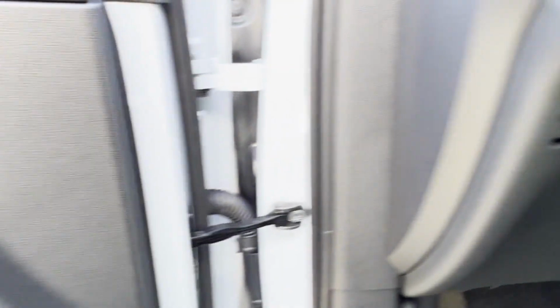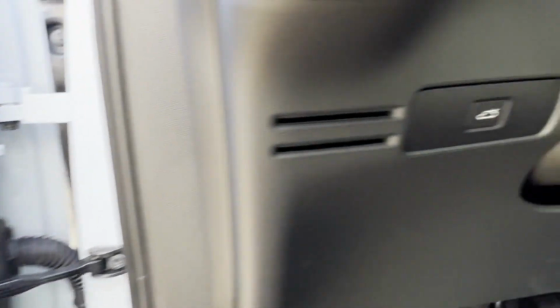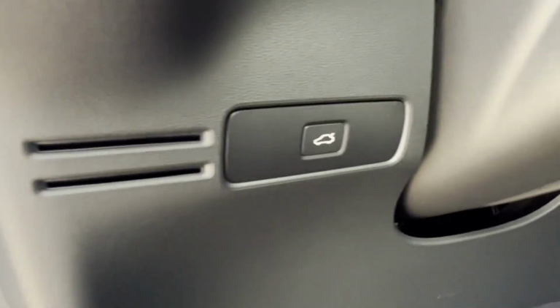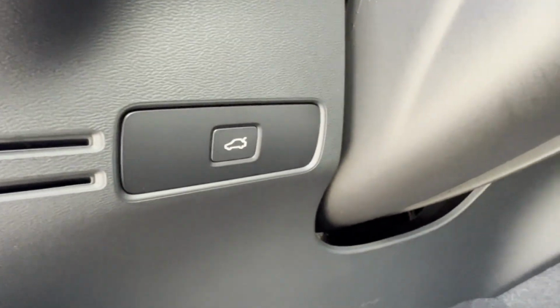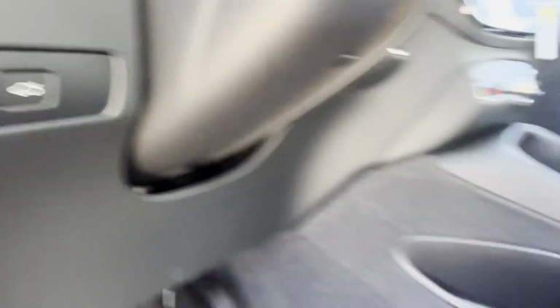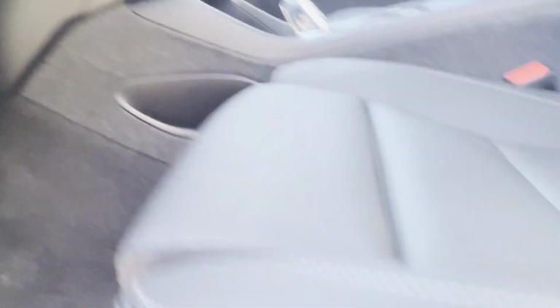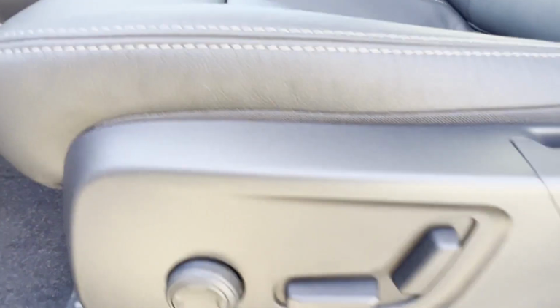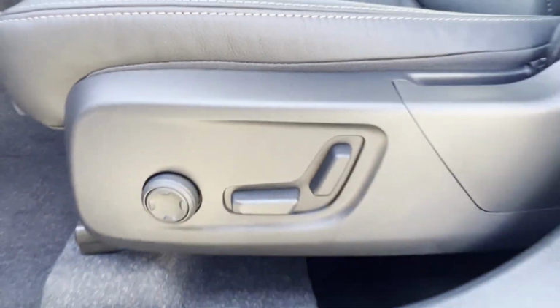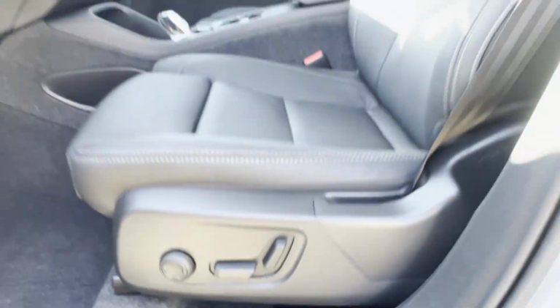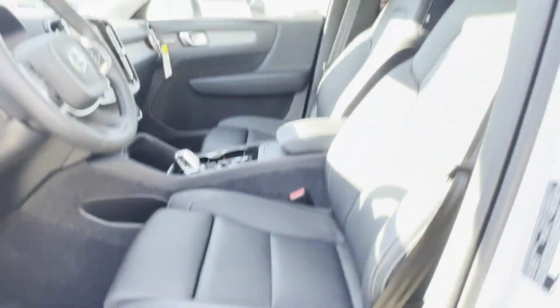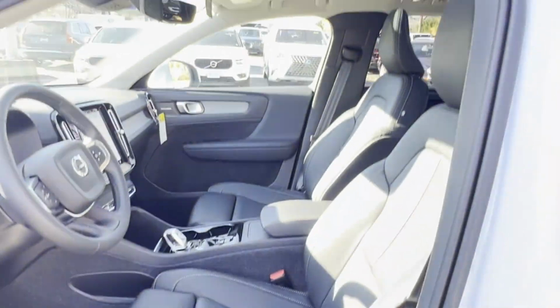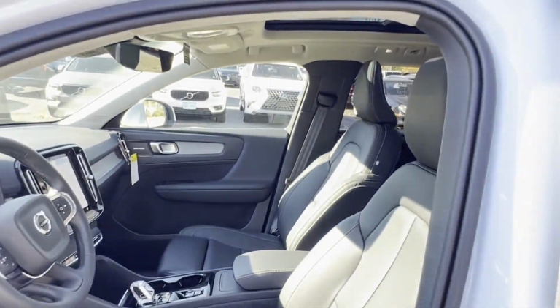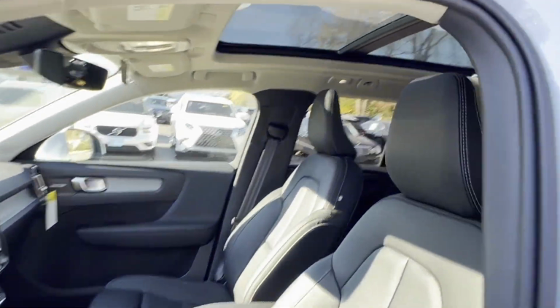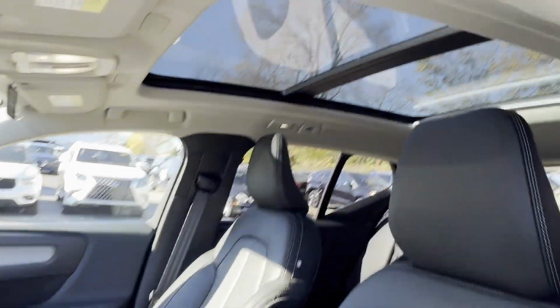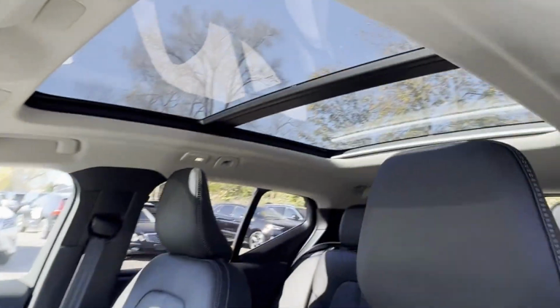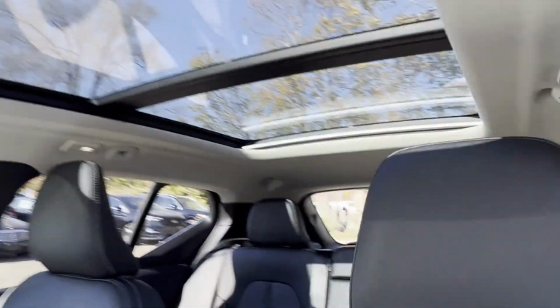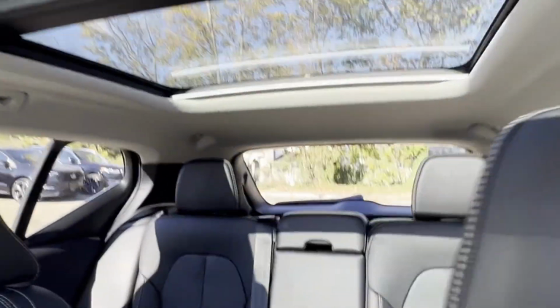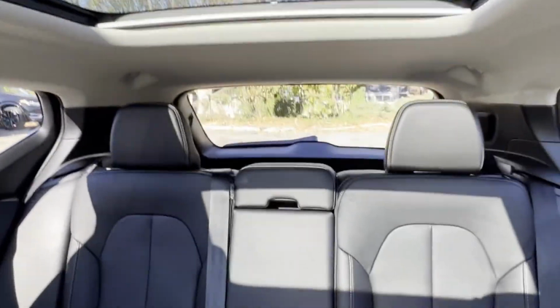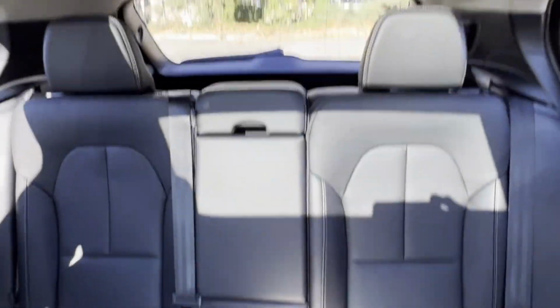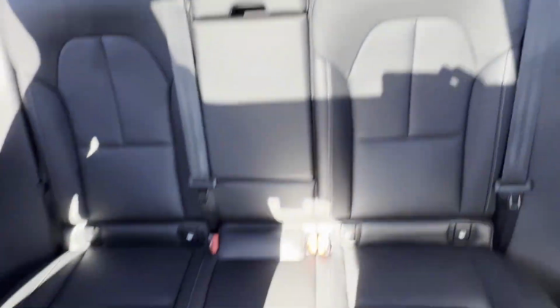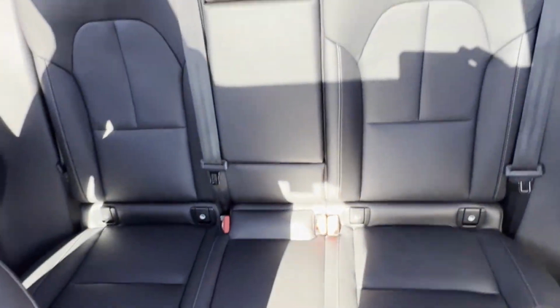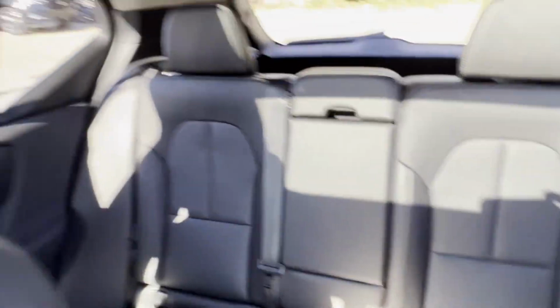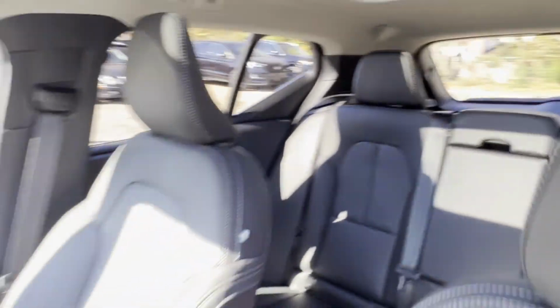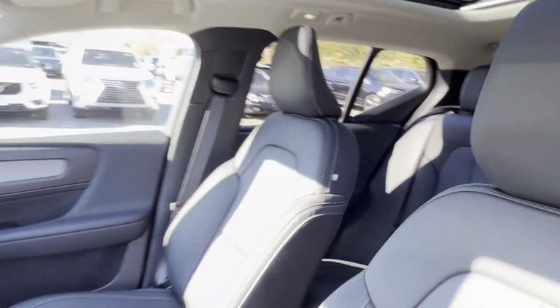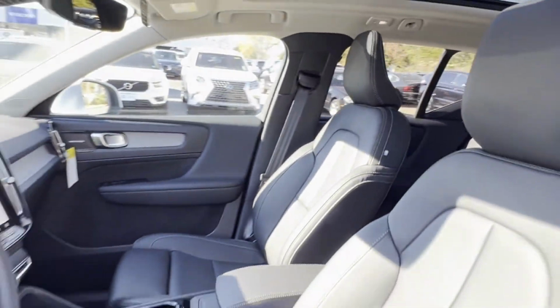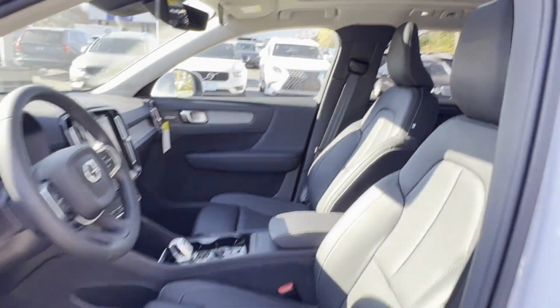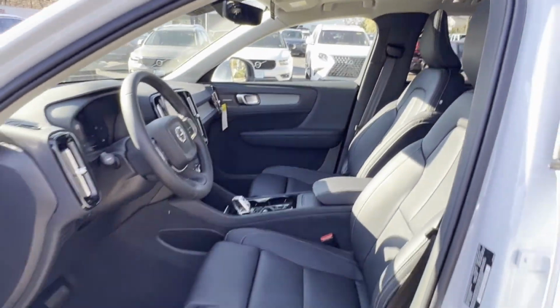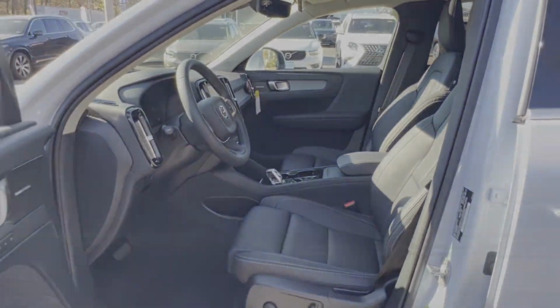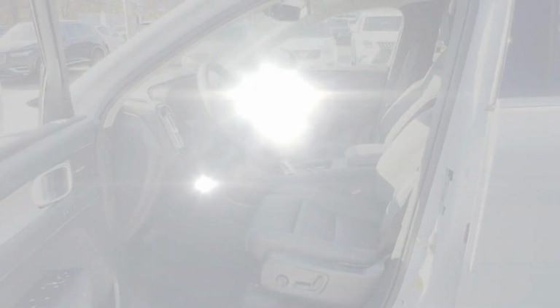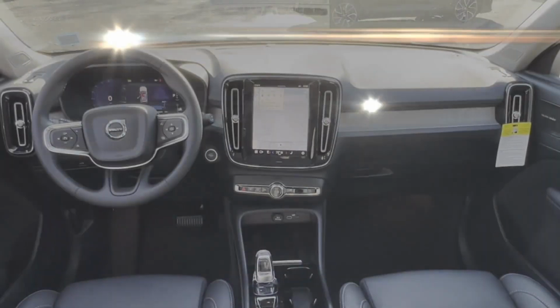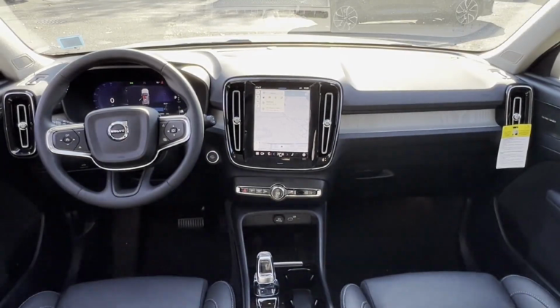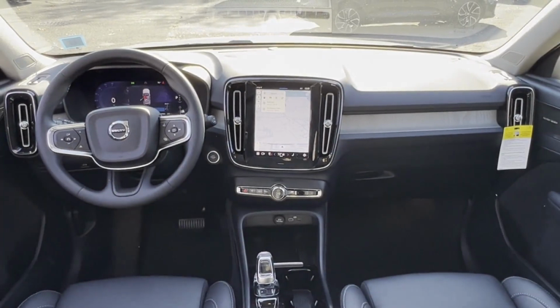Navigation, turbocharged engine, multi-zone air conditioning, blind spot monitor, all-wheel drive, parking aid sensor, heated side-view mirrors, panoramic roof, and moonroof.